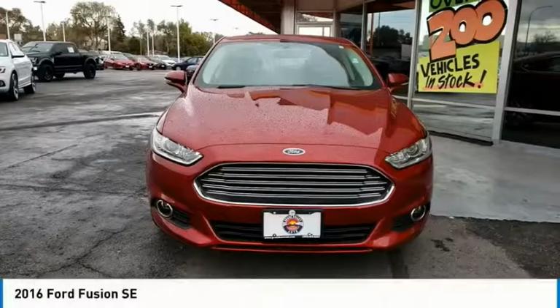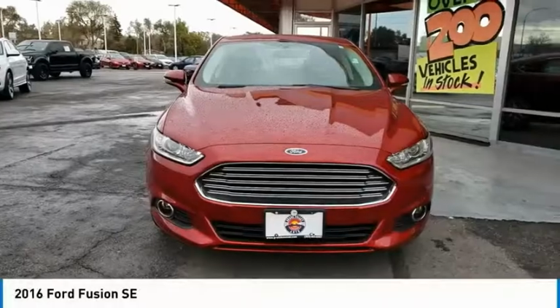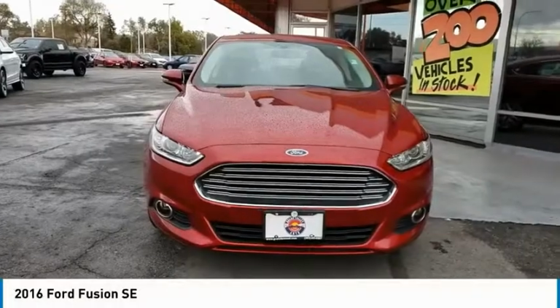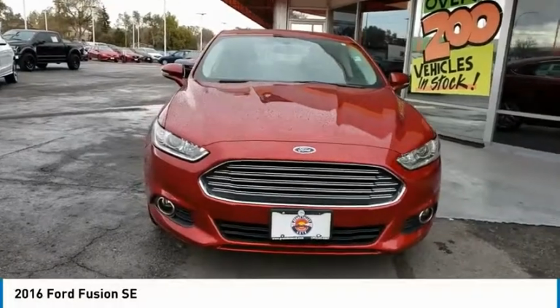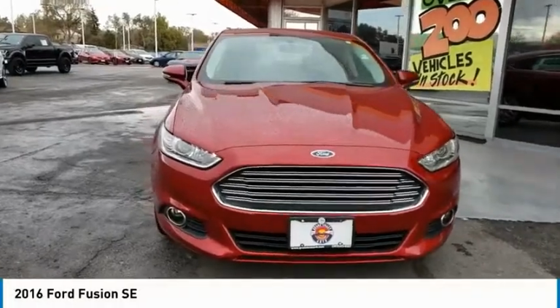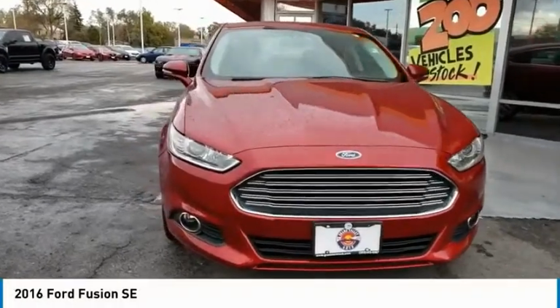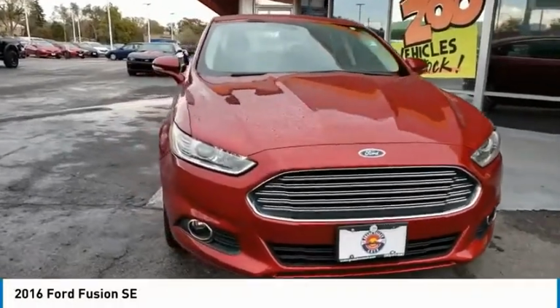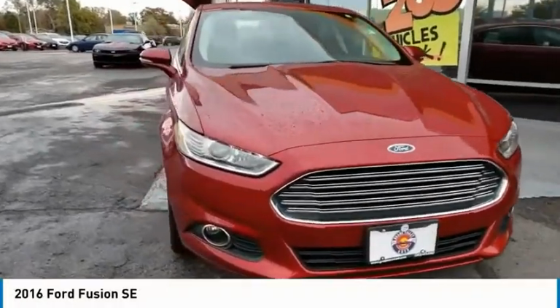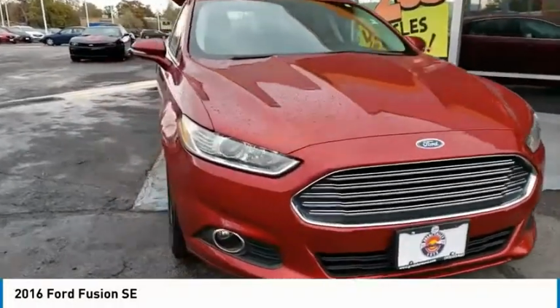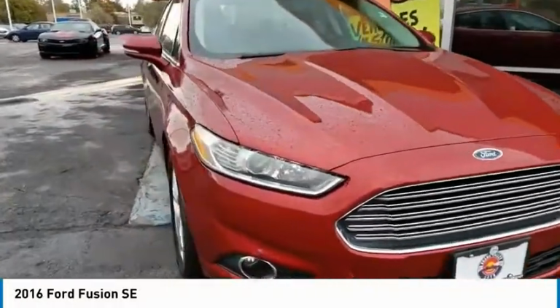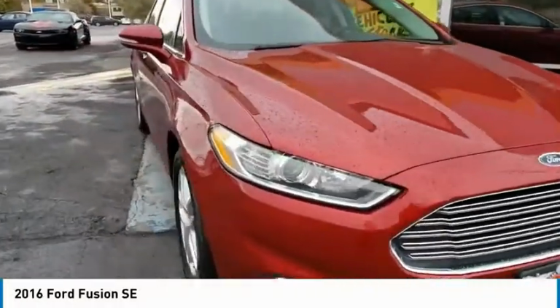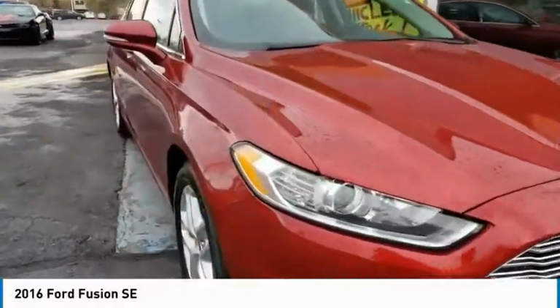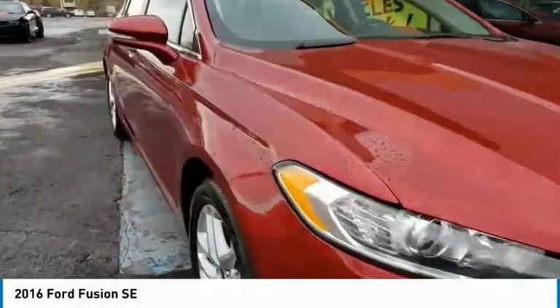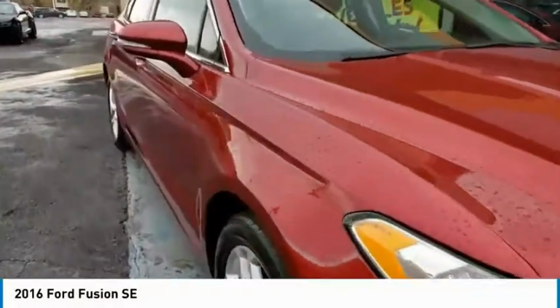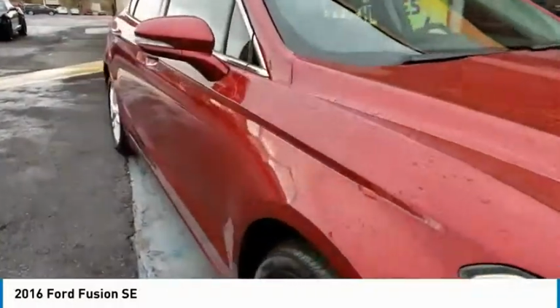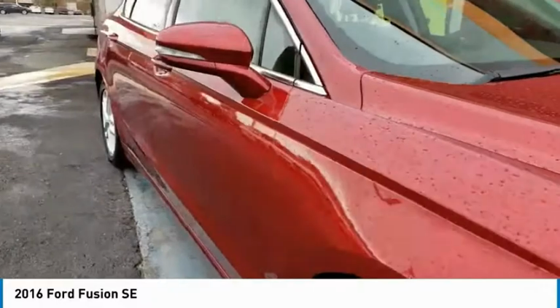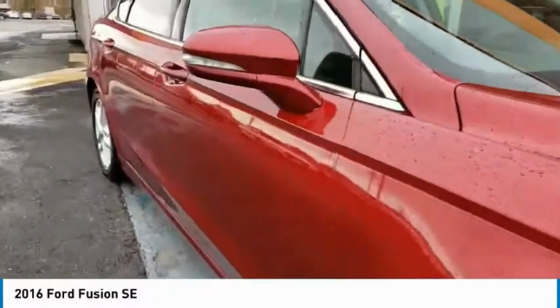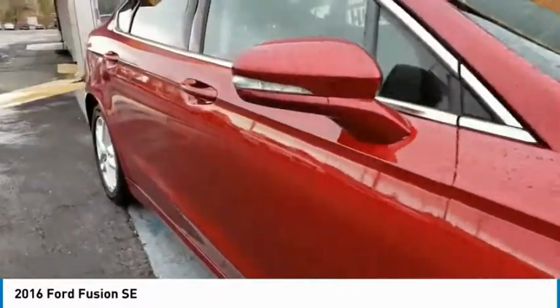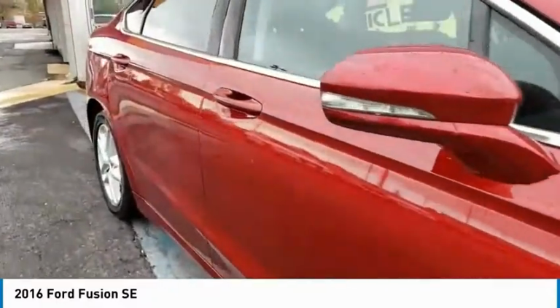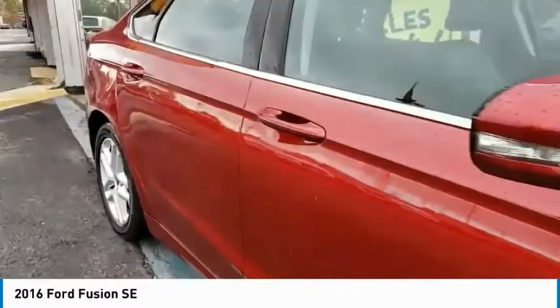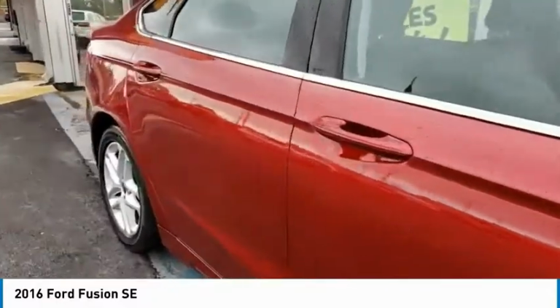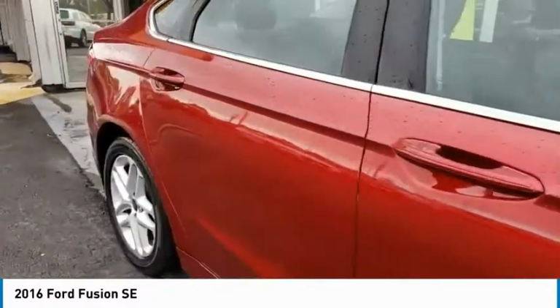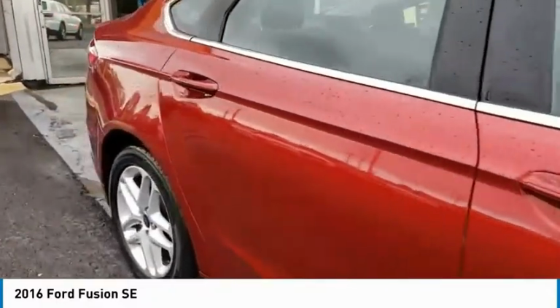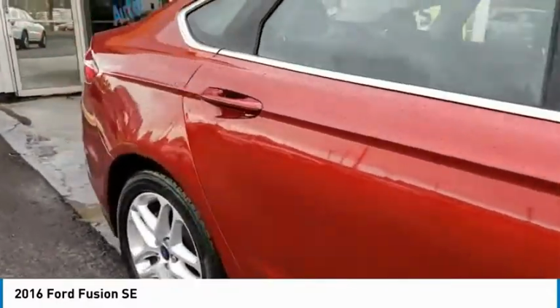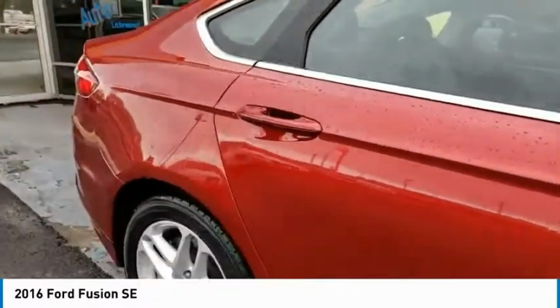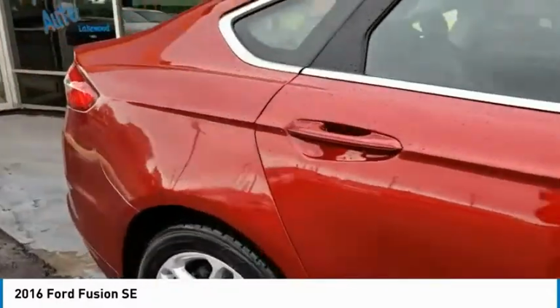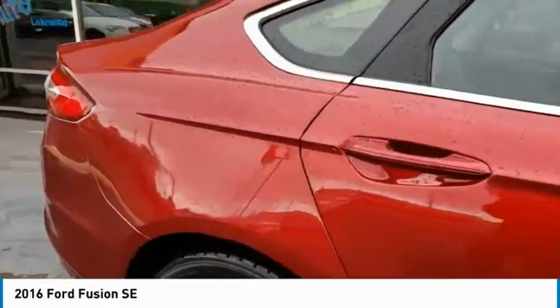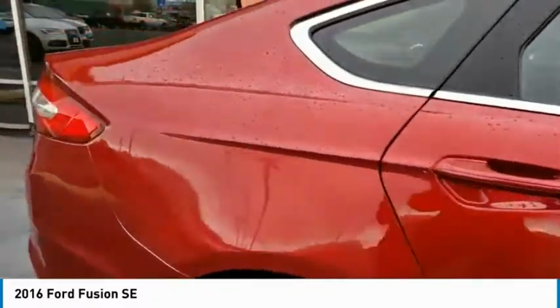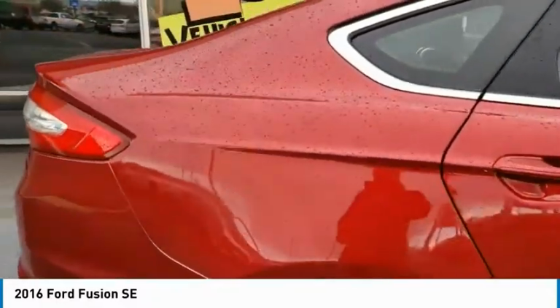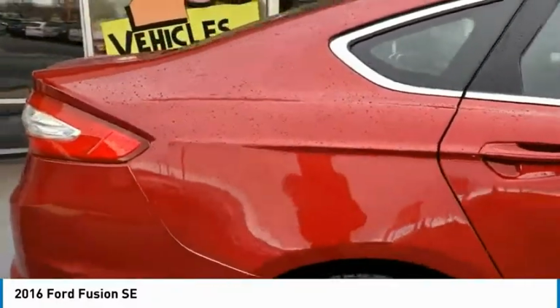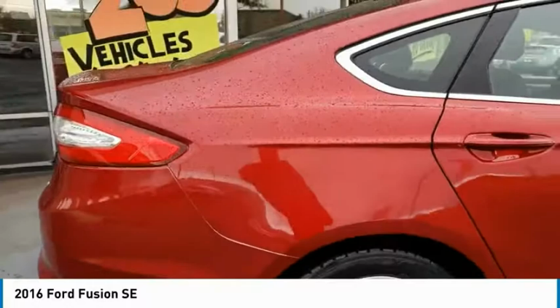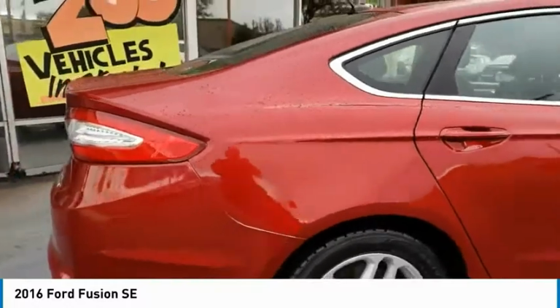Come test drive the 2016 Fusion. You can have both impressive power and great economy in a Fusion. This vehicle has less than 90,000 miles.